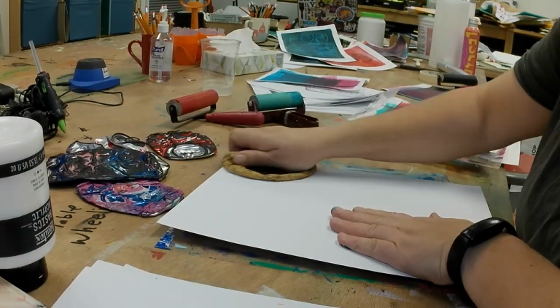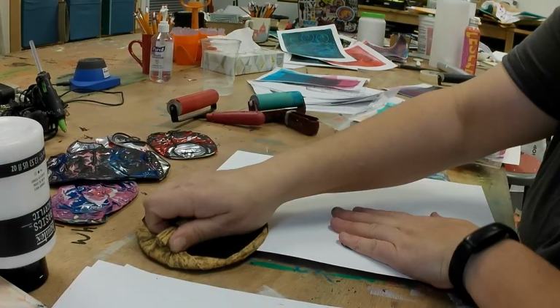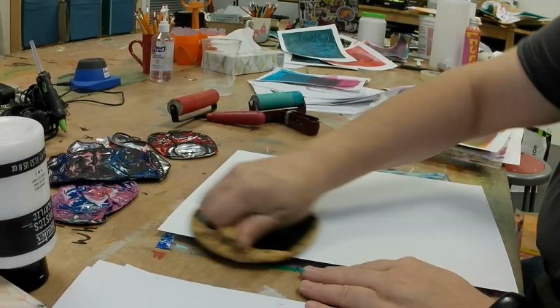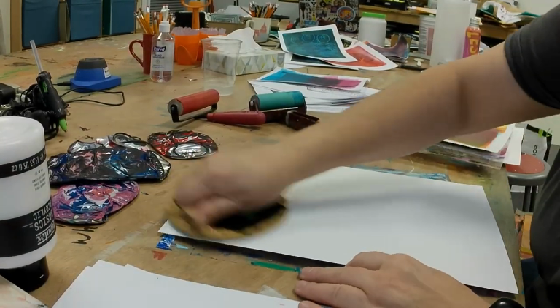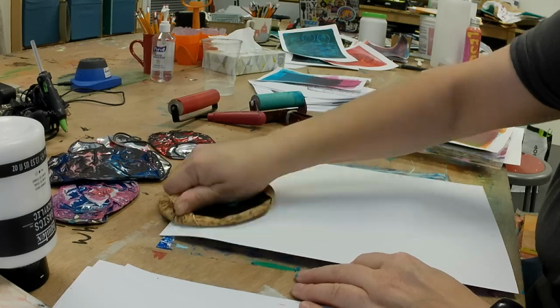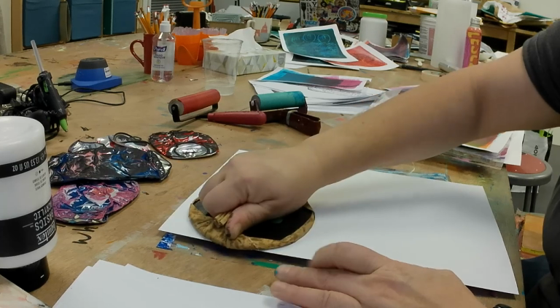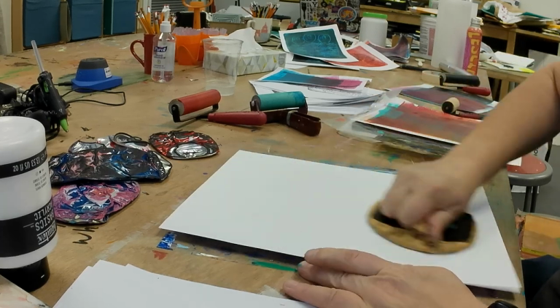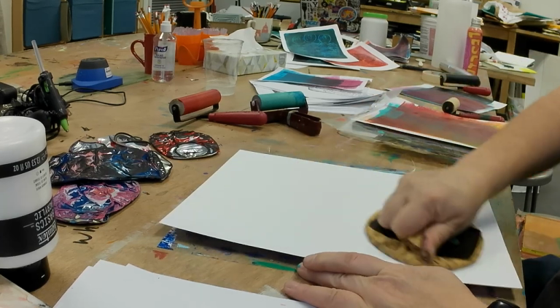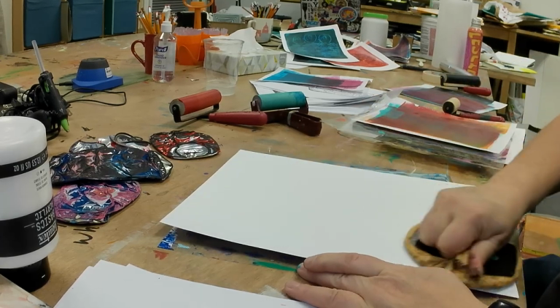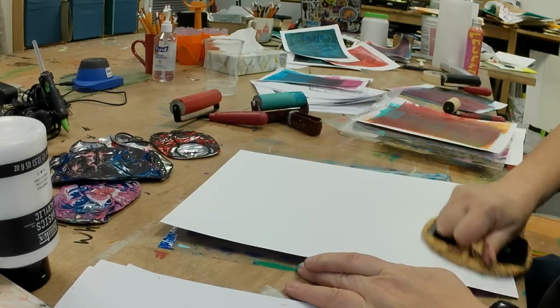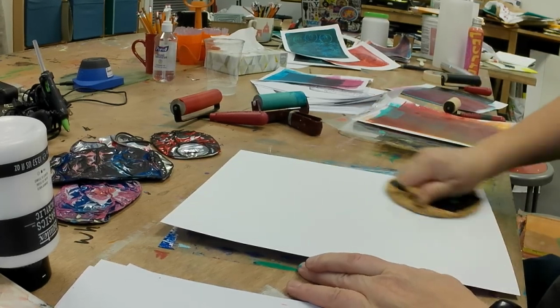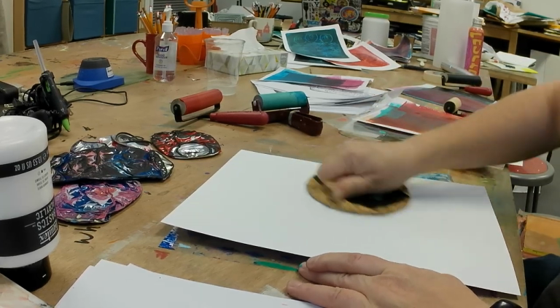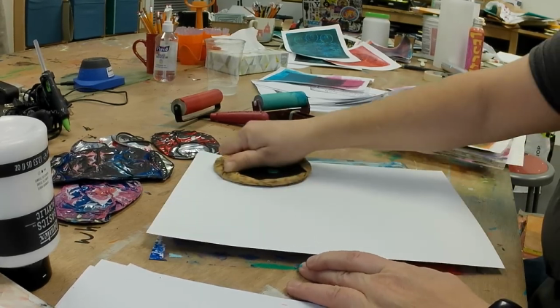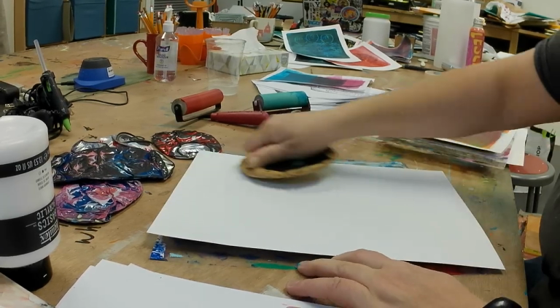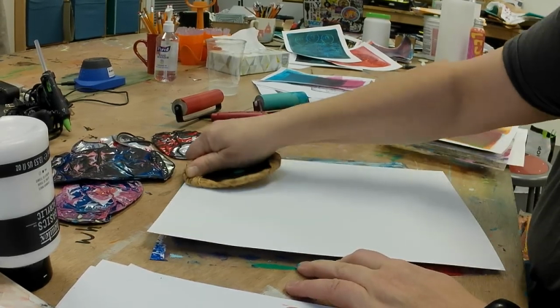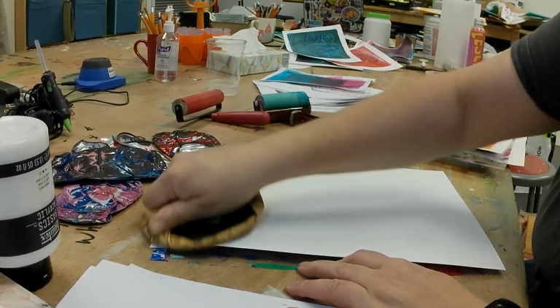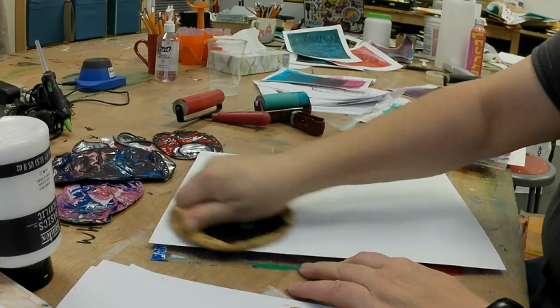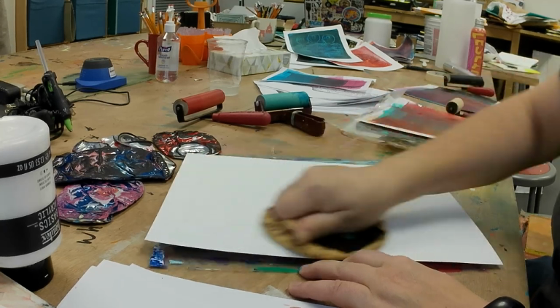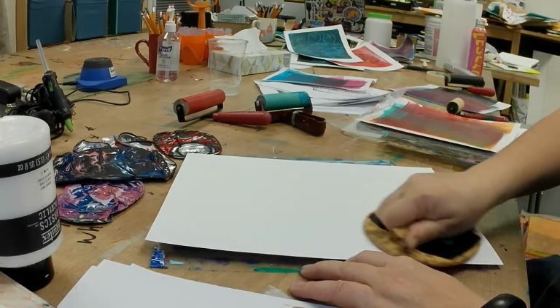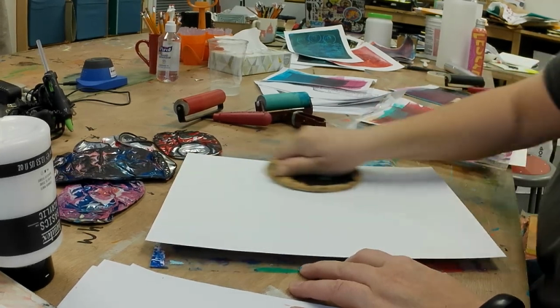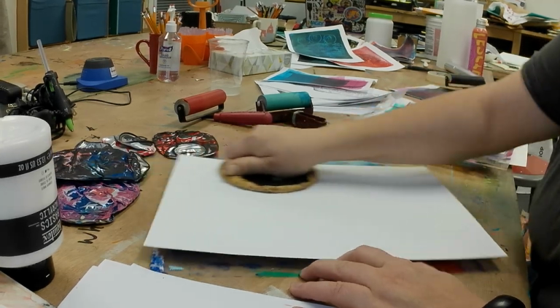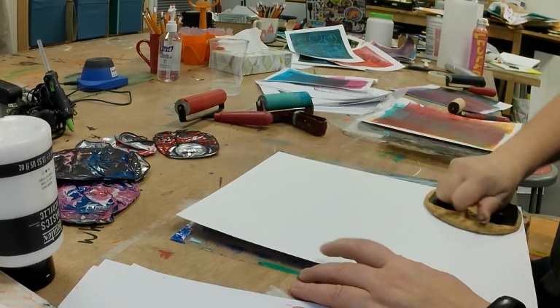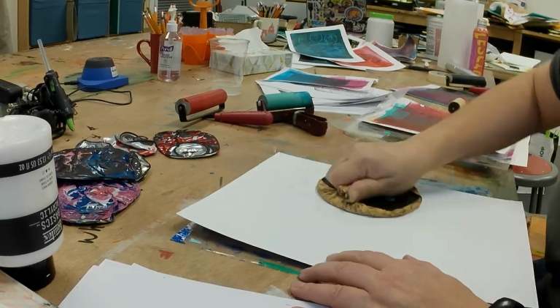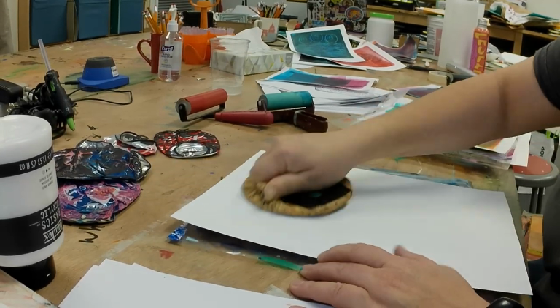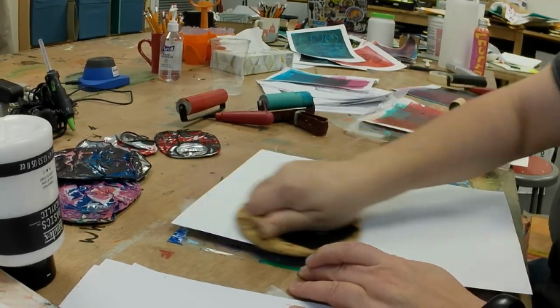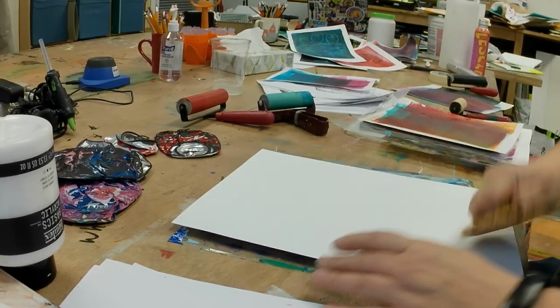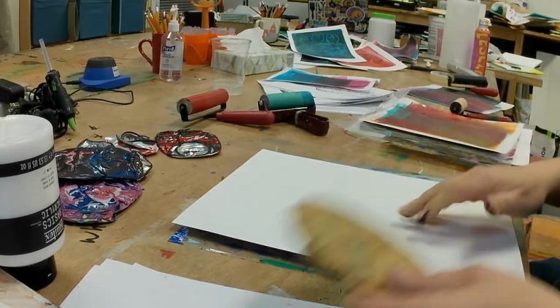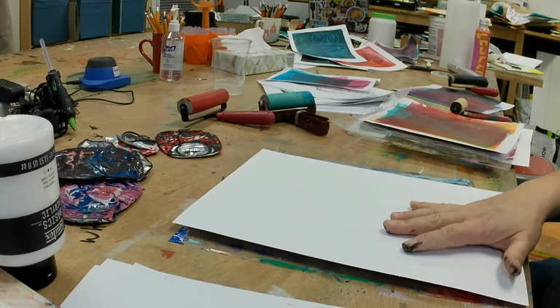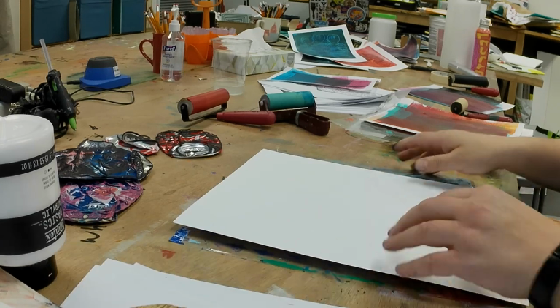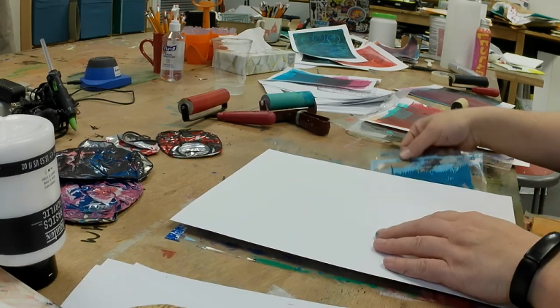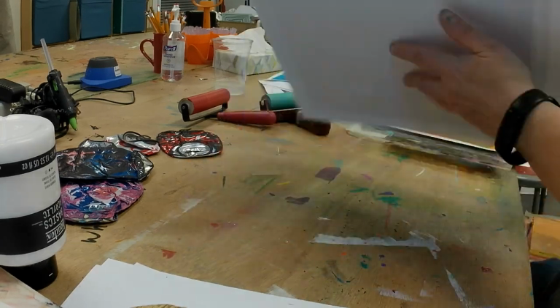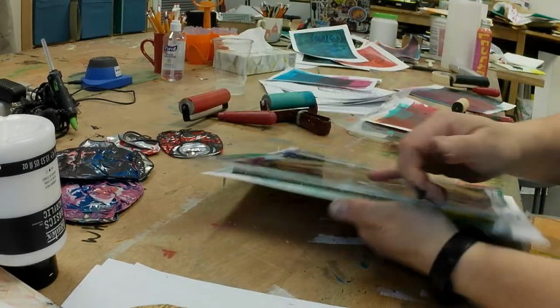All of my gel plates, both at home and in the classroom, always live on a sheet of acetate, and you can see that this sheet of acetate is covered in paint. The kids get paint on it, I get paint on it.